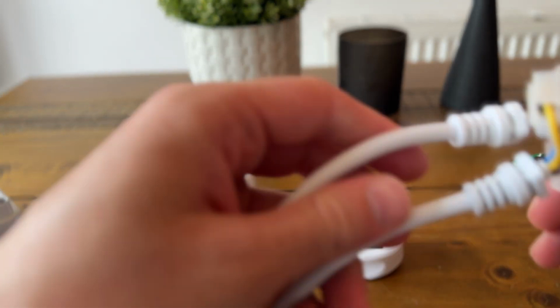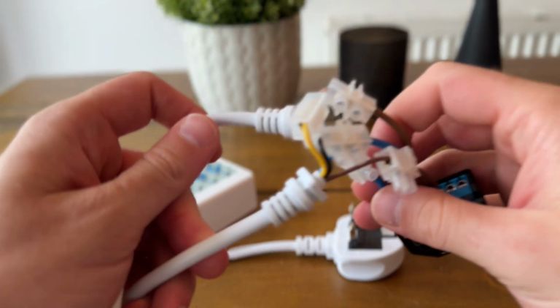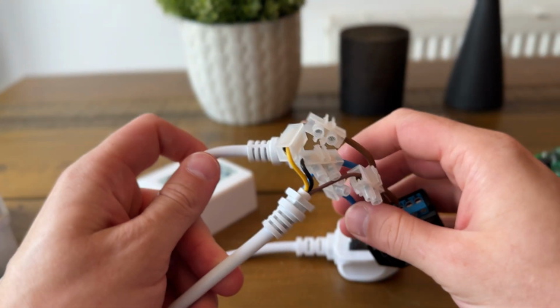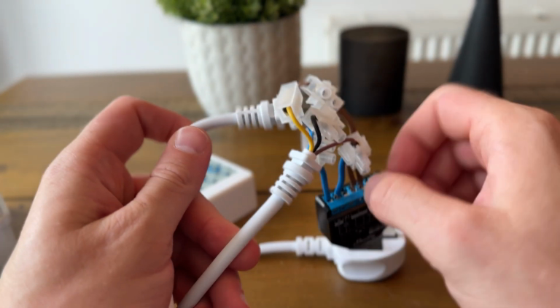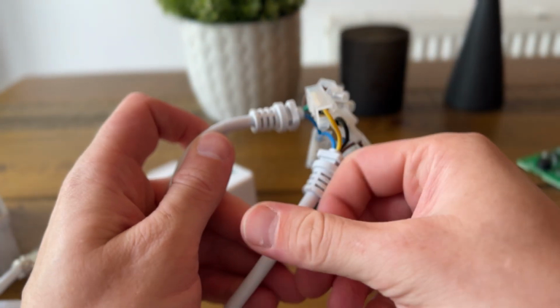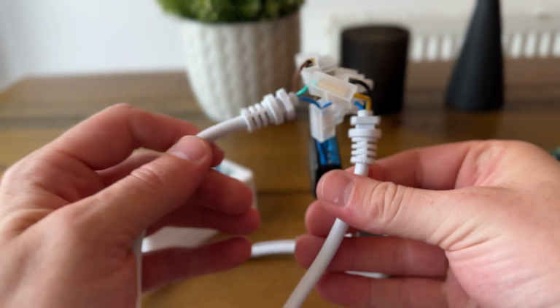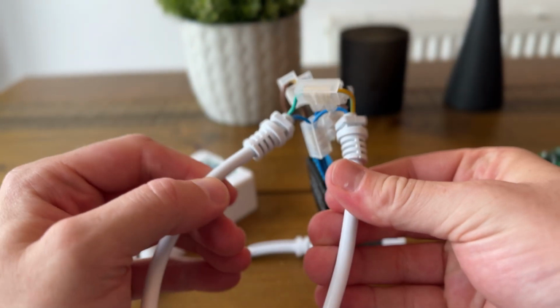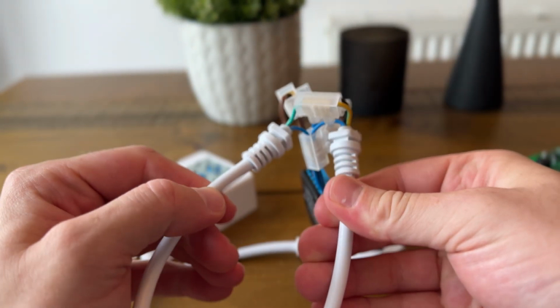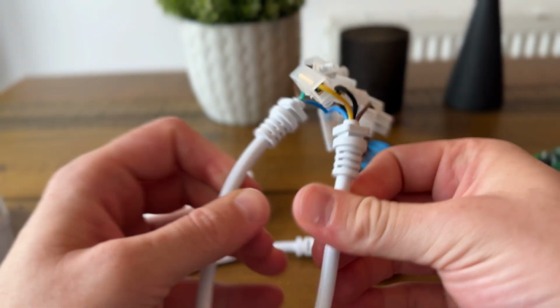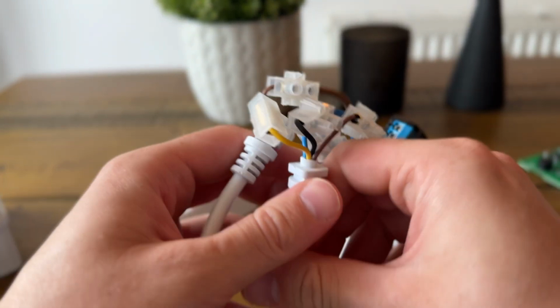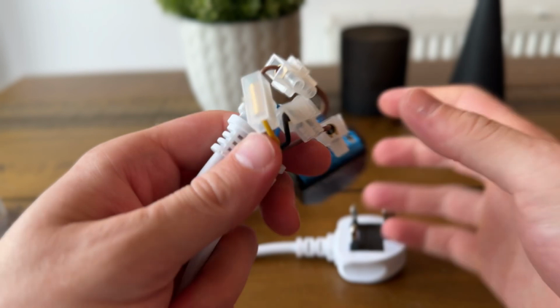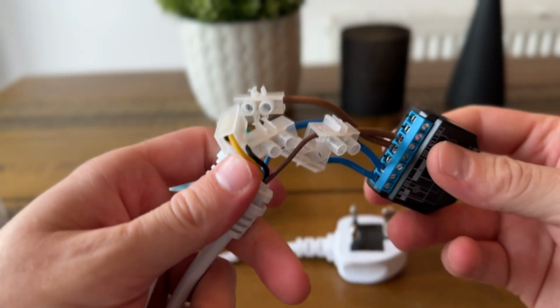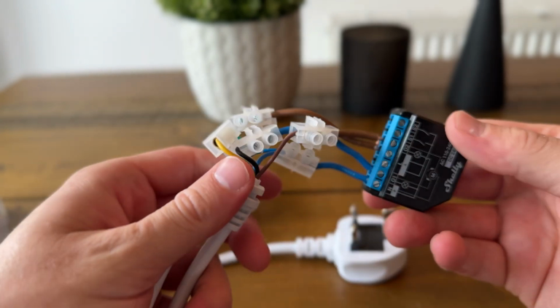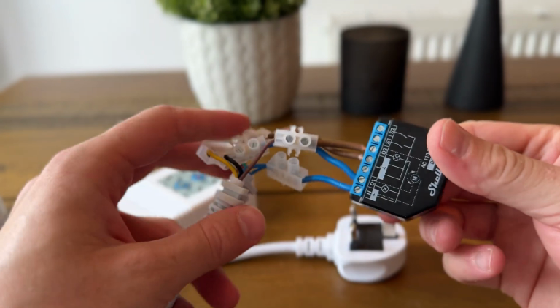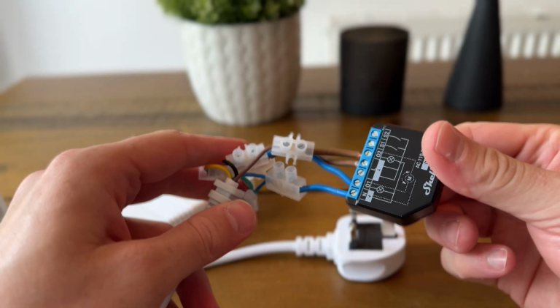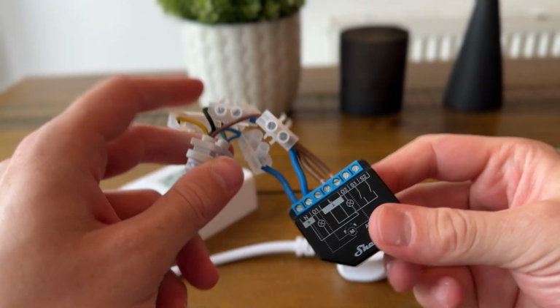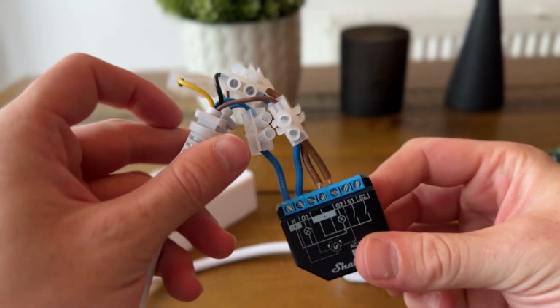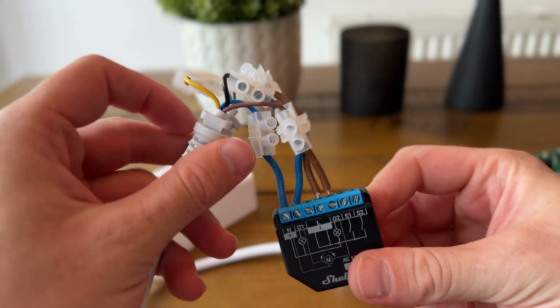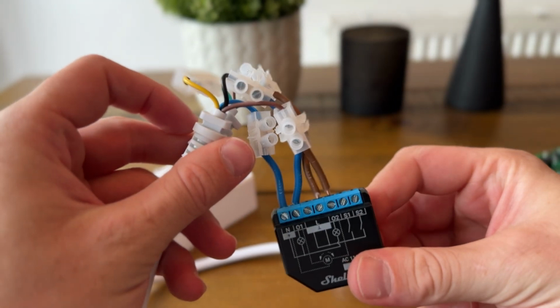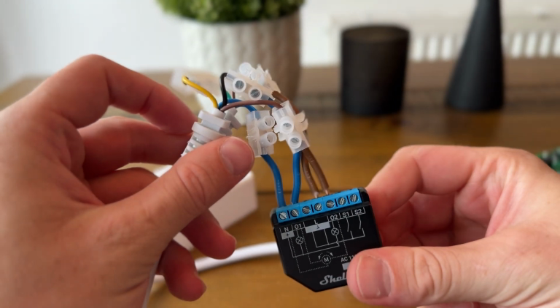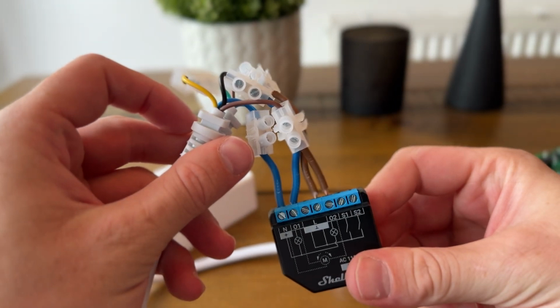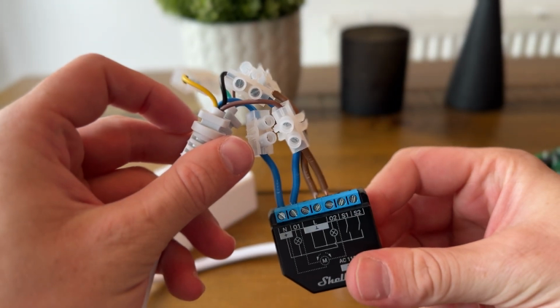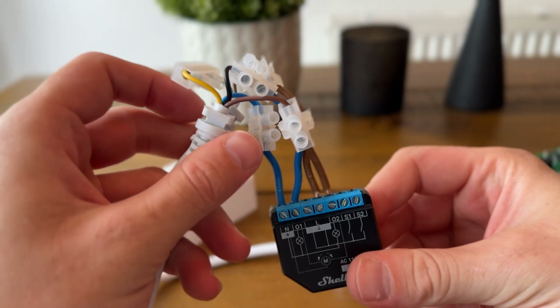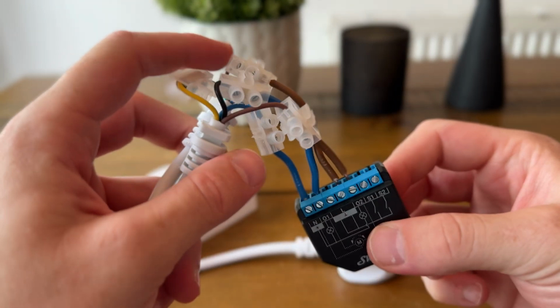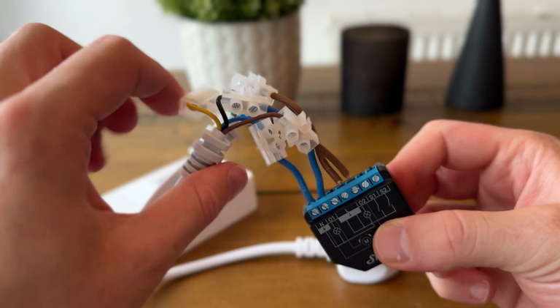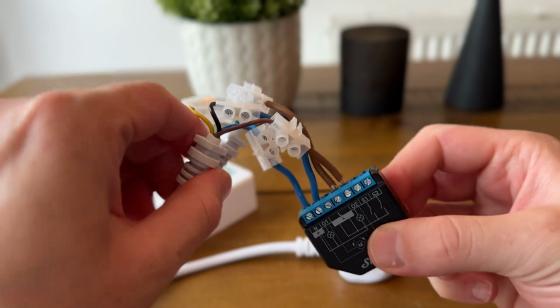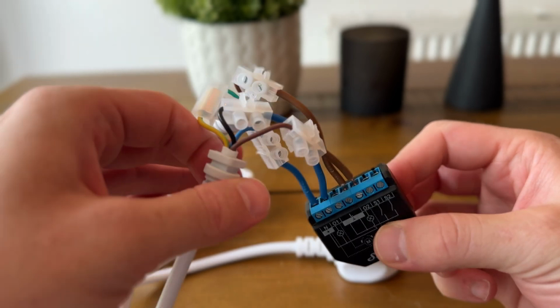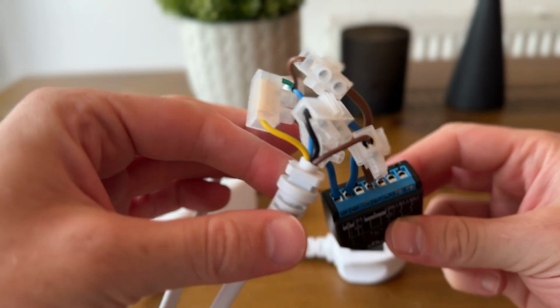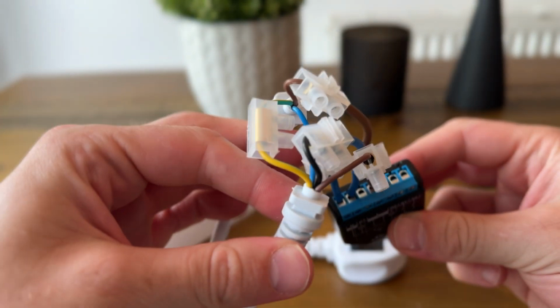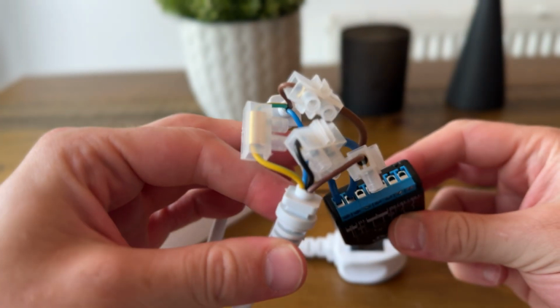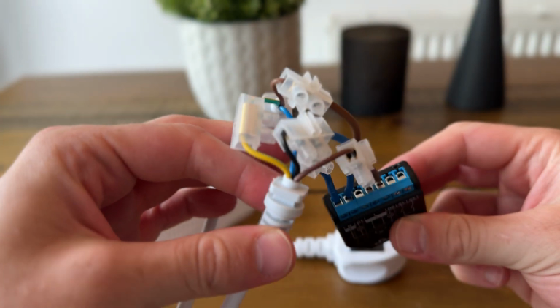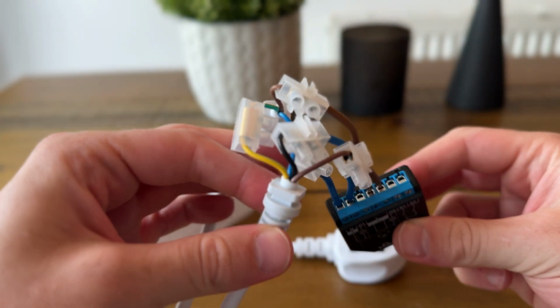So here we have everything wired up pretty crudely just to test it out. I will tidy this up, but it's just so we can see that it actually works. We're going to take this upstairs and try it out with the projector and make sure it's doing what we need it to do.